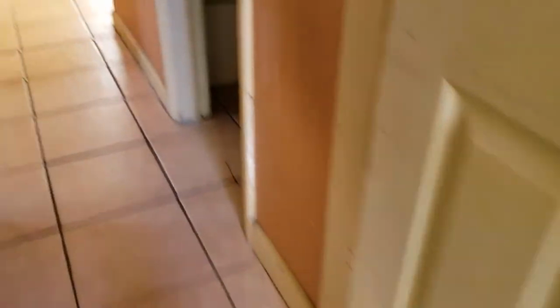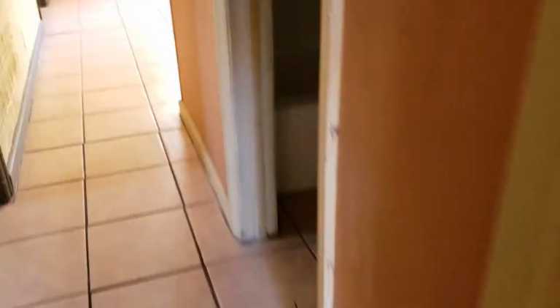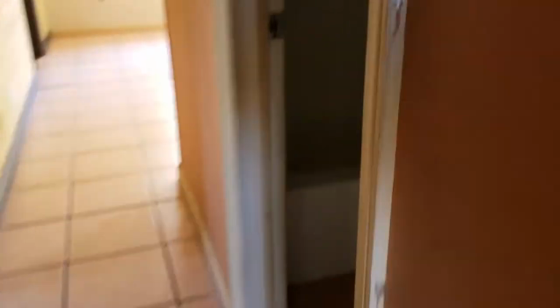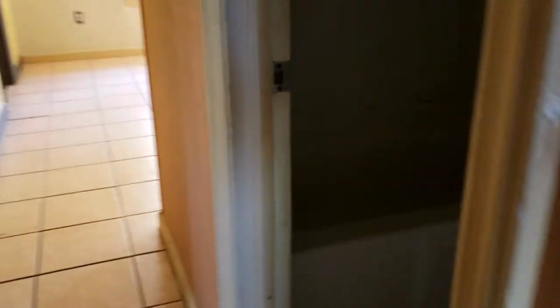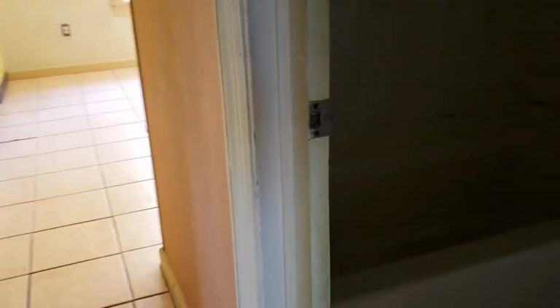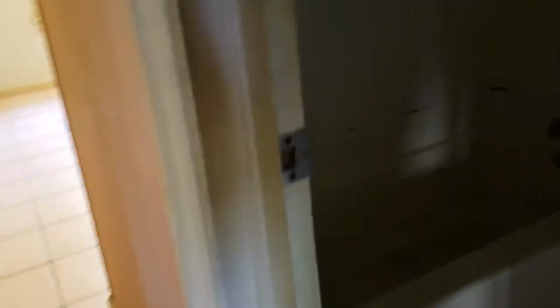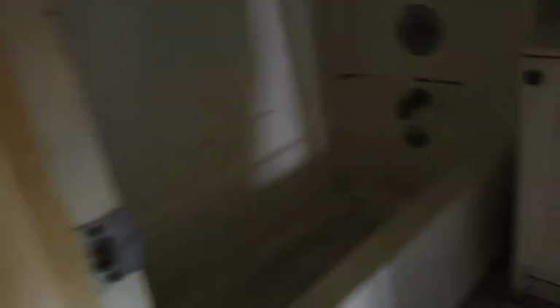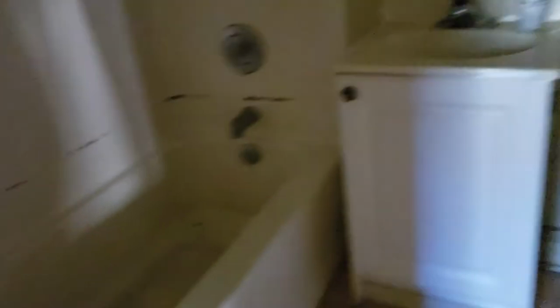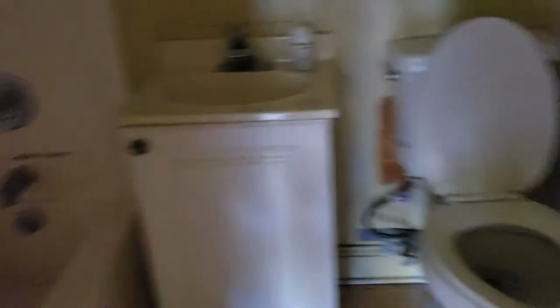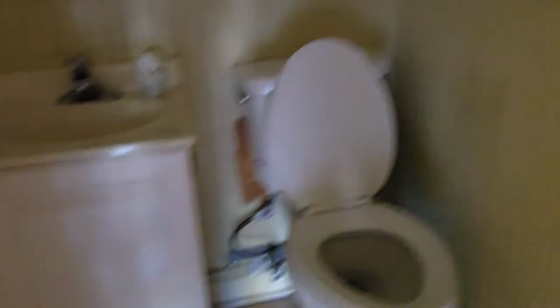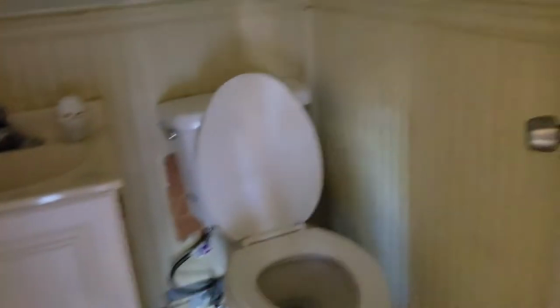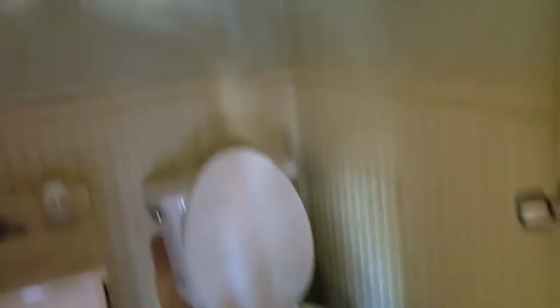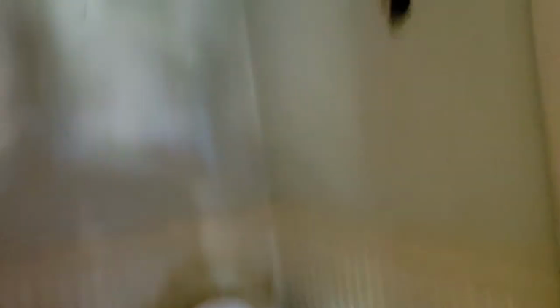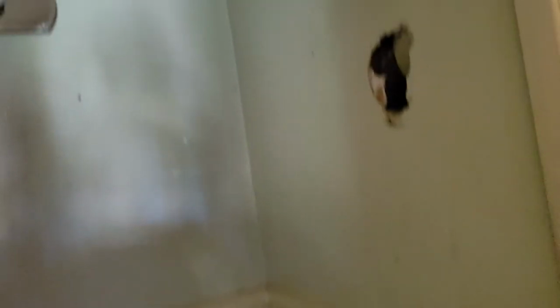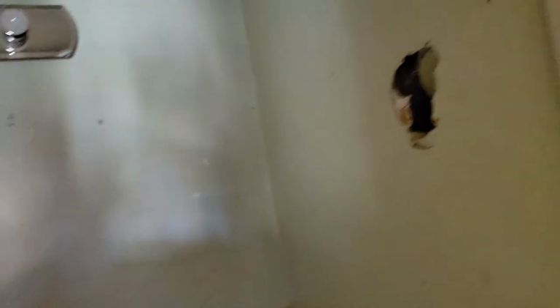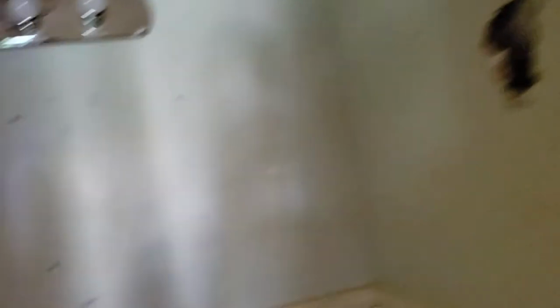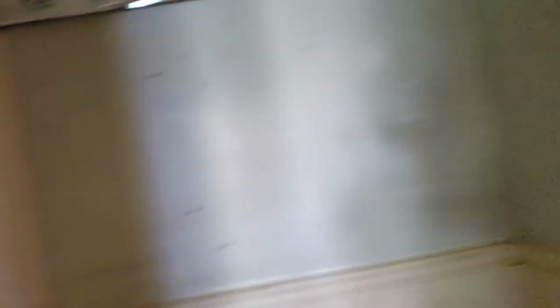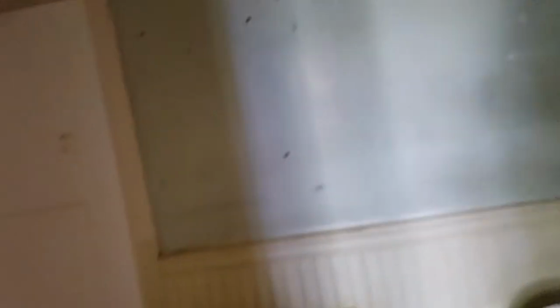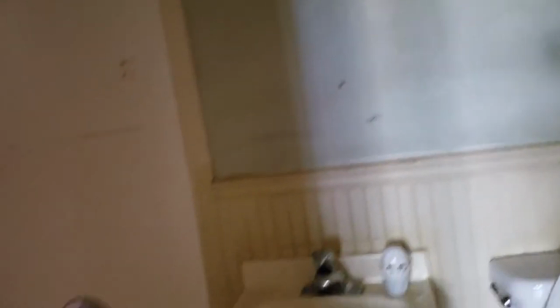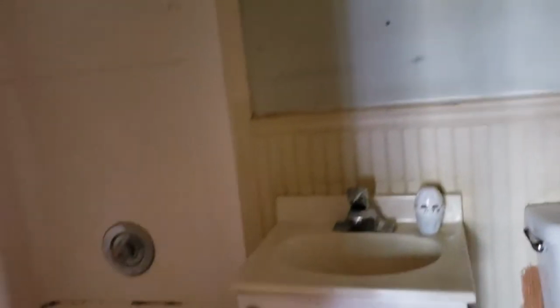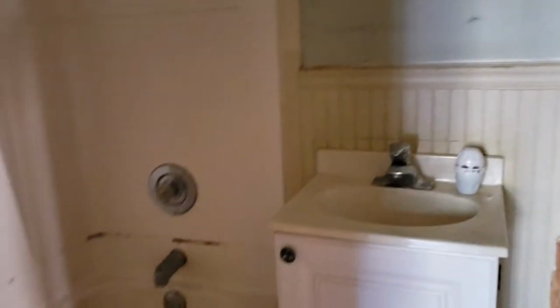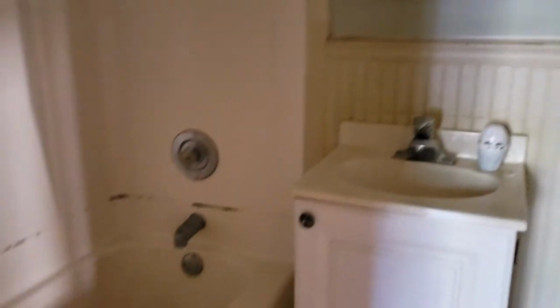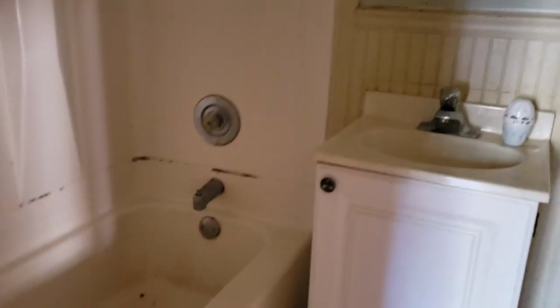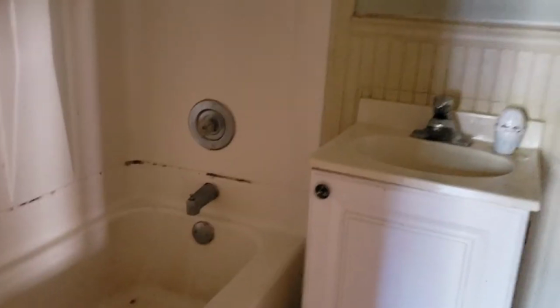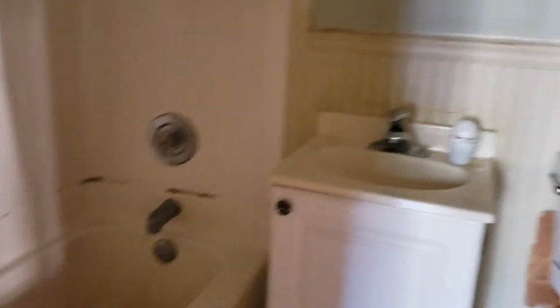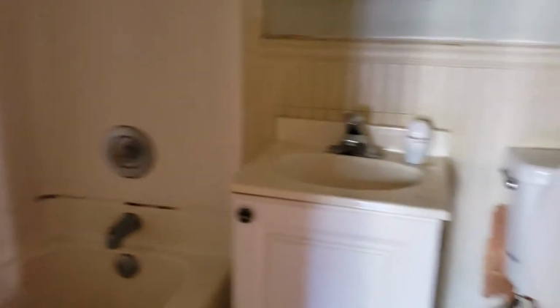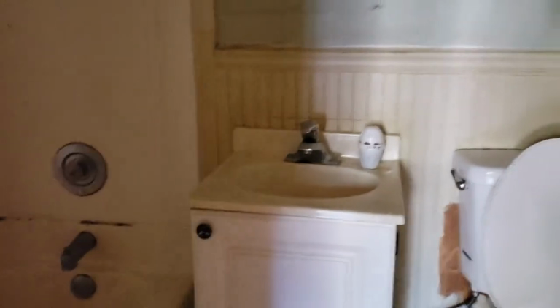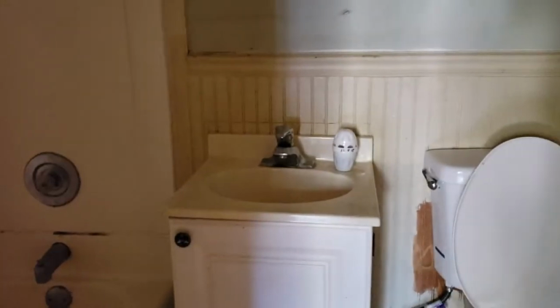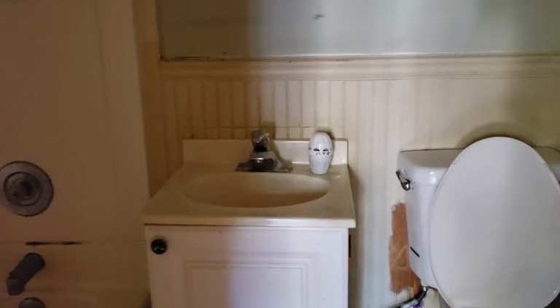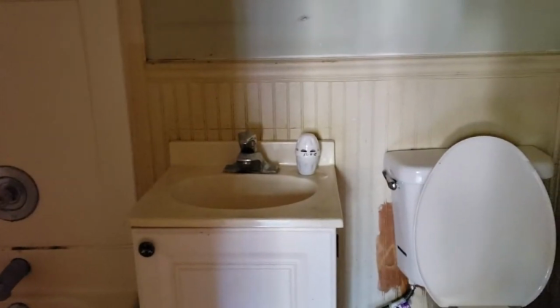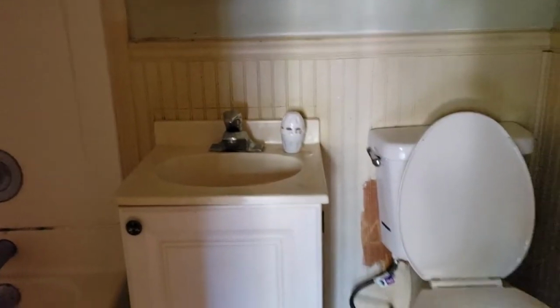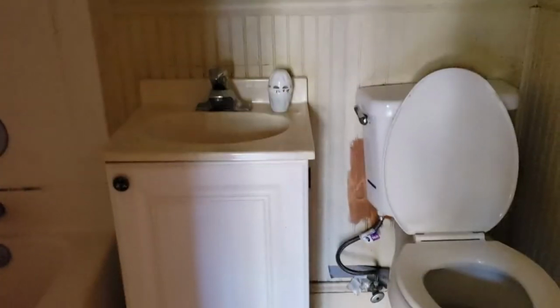The bathroom is just a bathroom. It's got a hole in the wall, a yucky tub, and the smallest vanity I've ever seen.